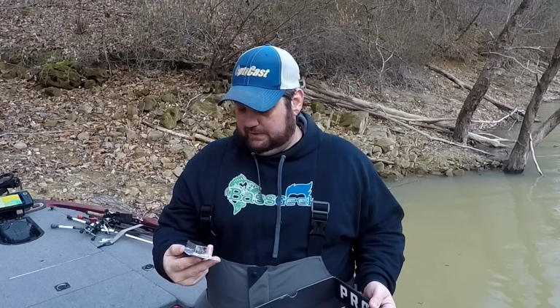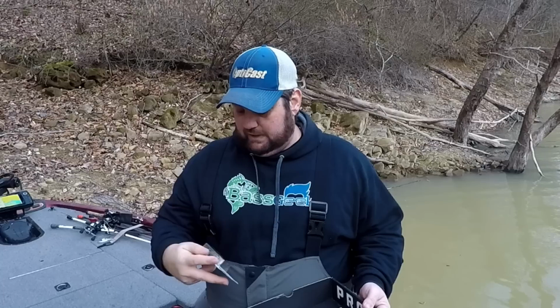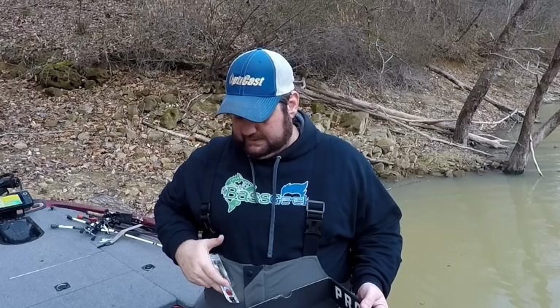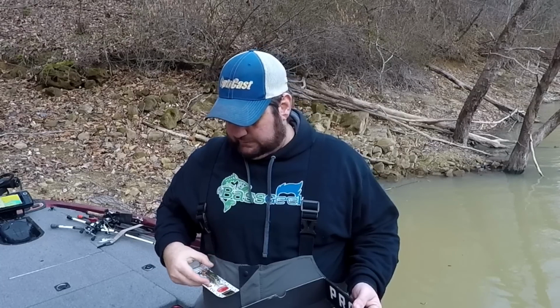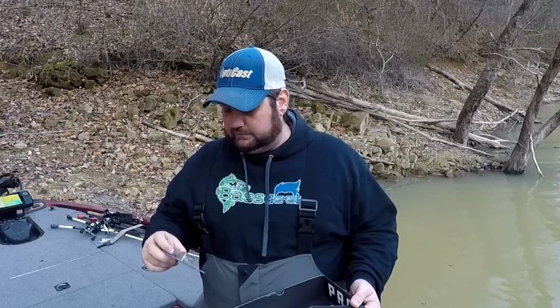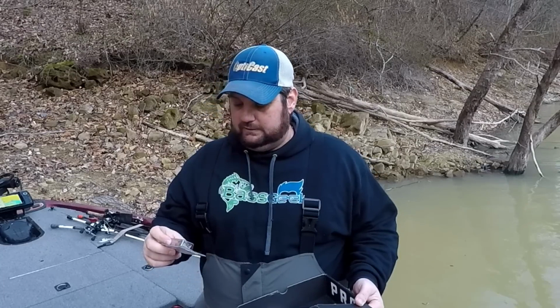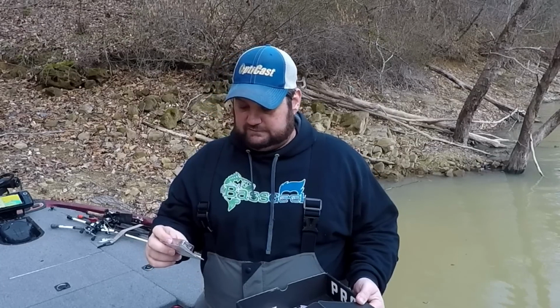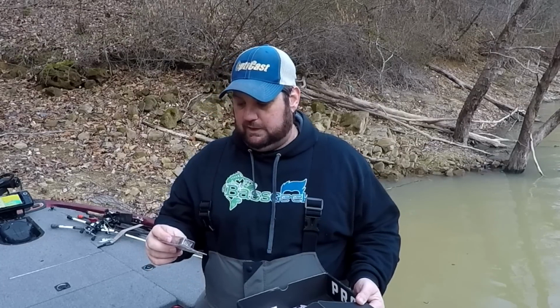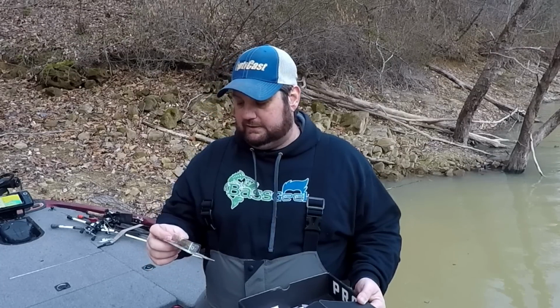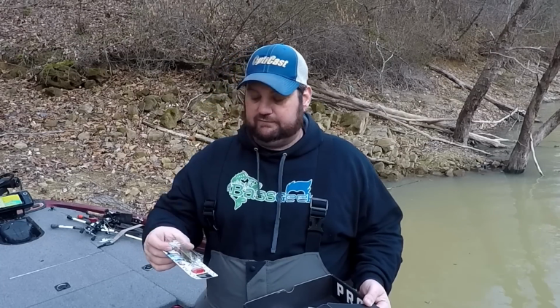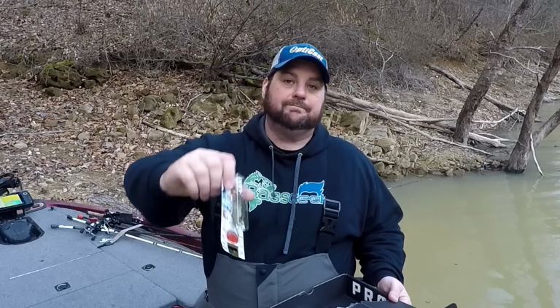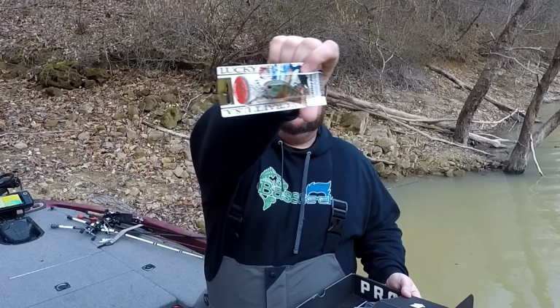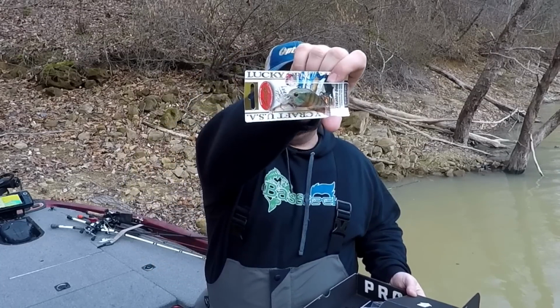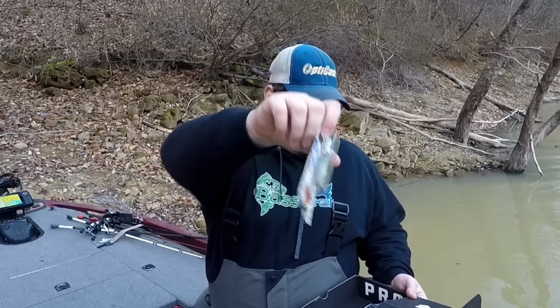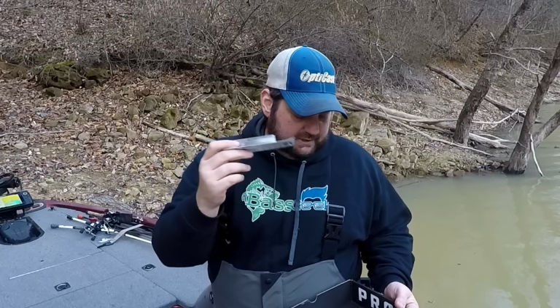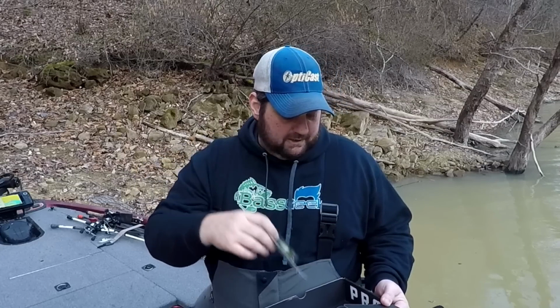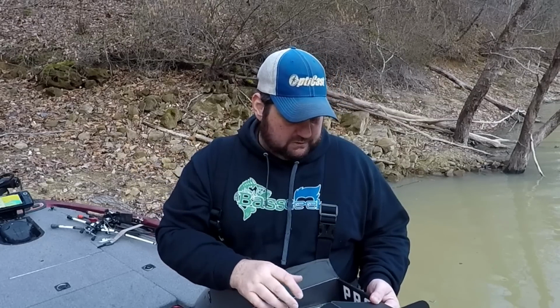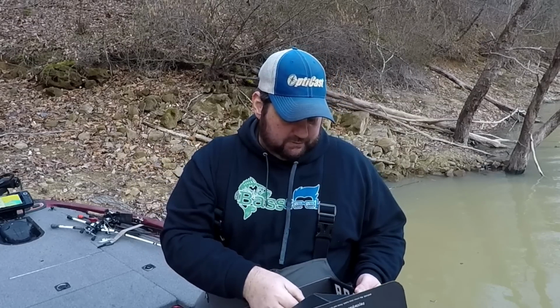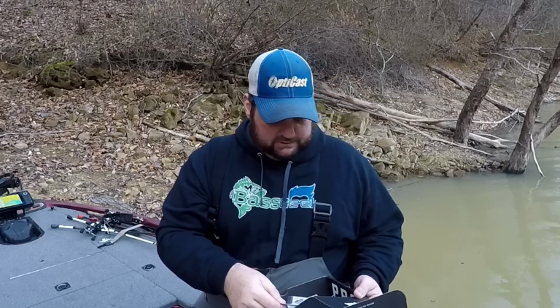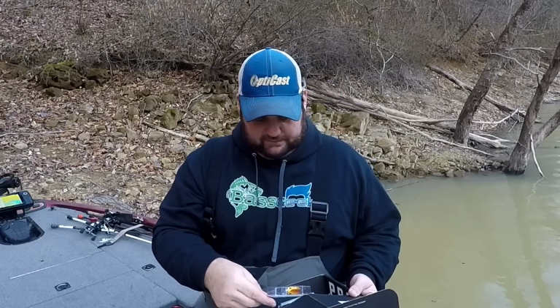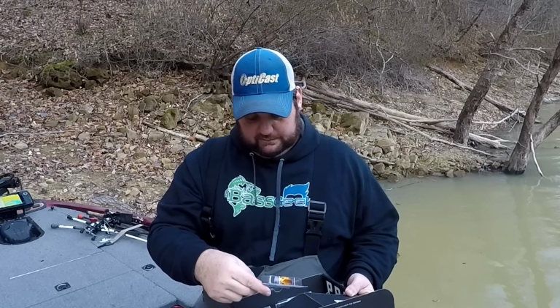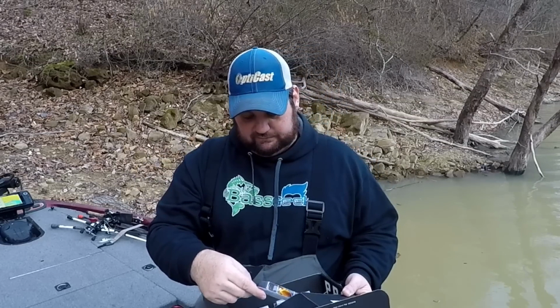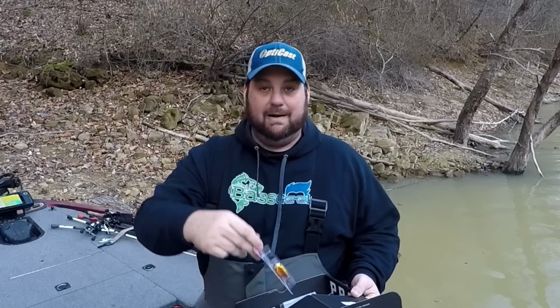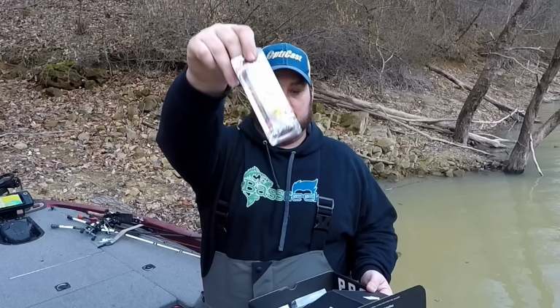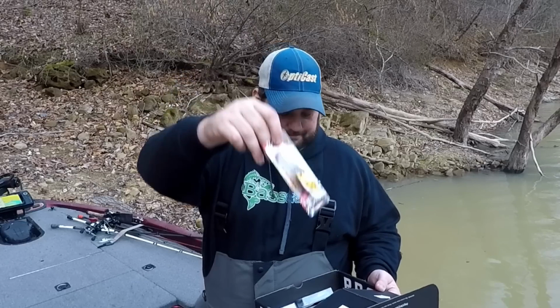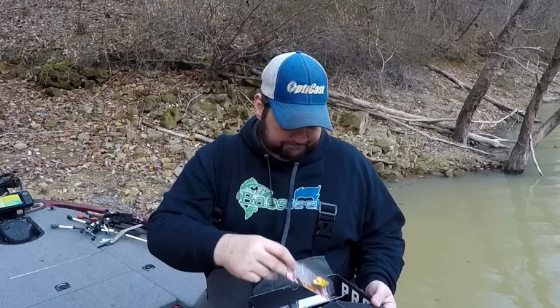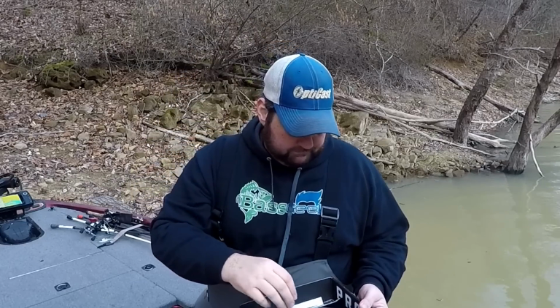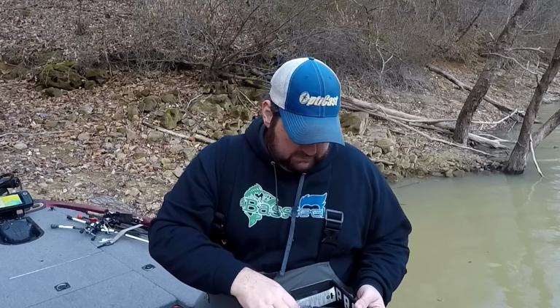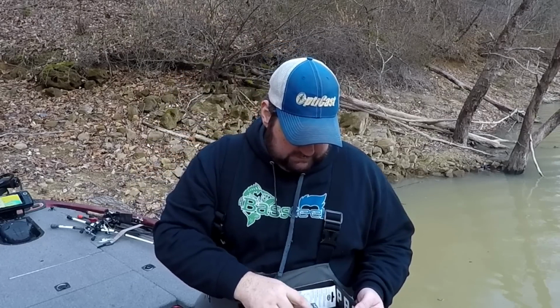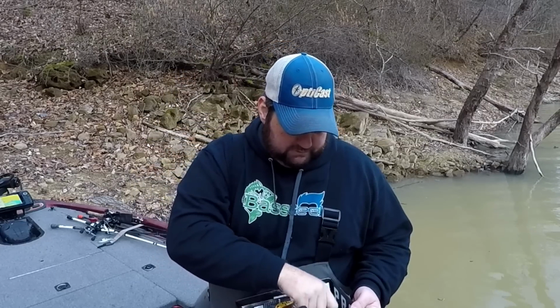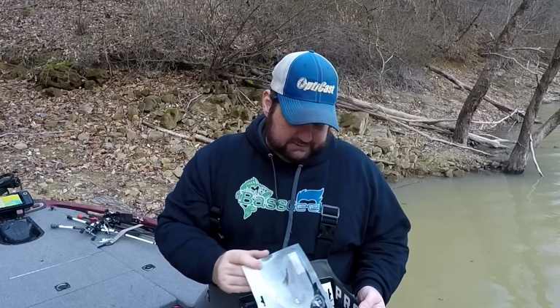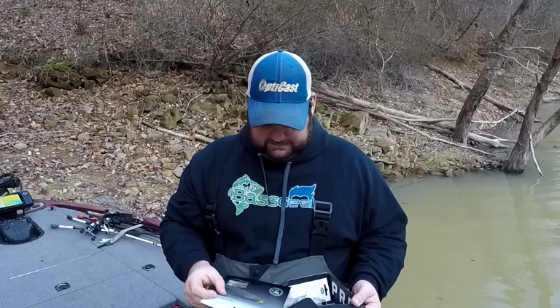And then we've got a nice little gill color. This is from Lucky Craft — that is a little more transparent and that's going to be real good. The other is from Max Lower.